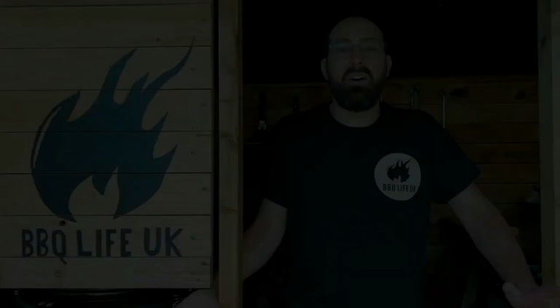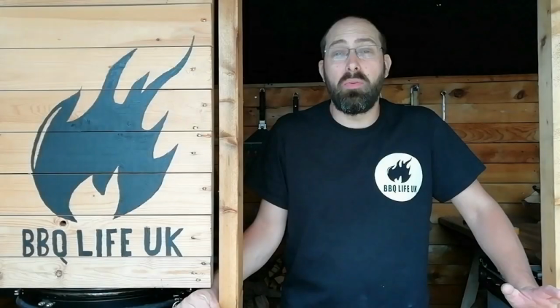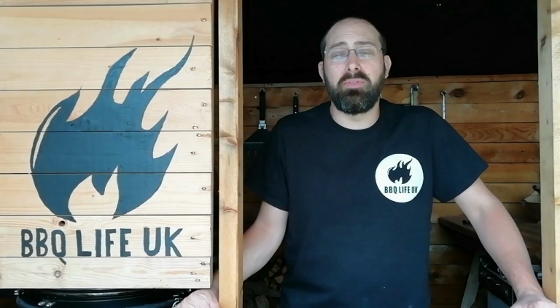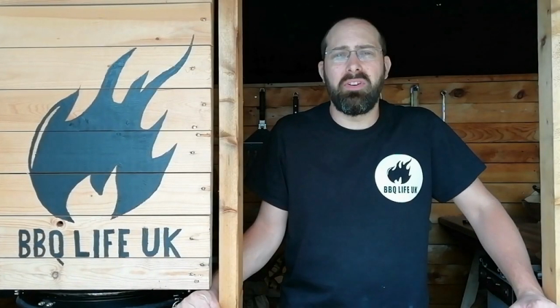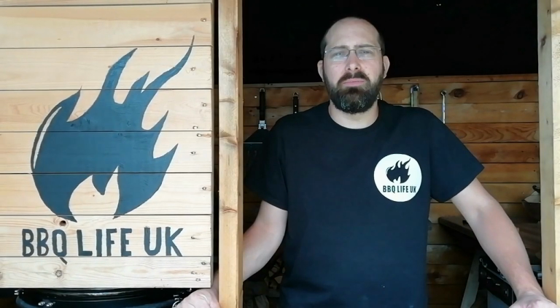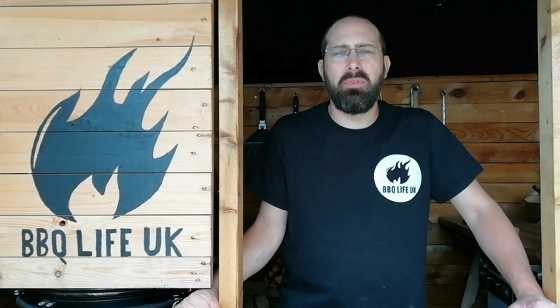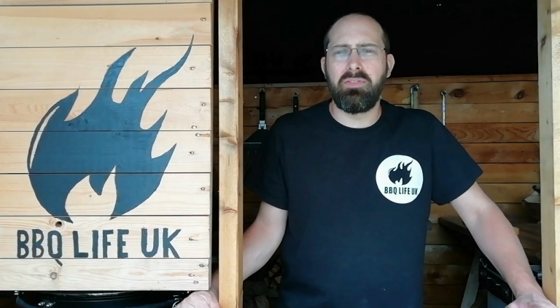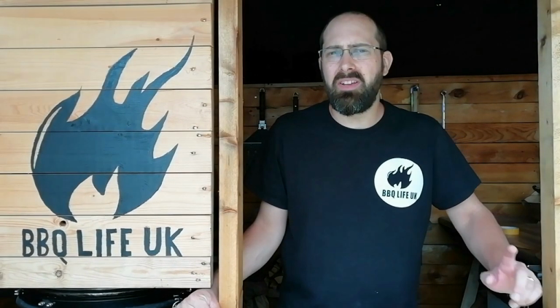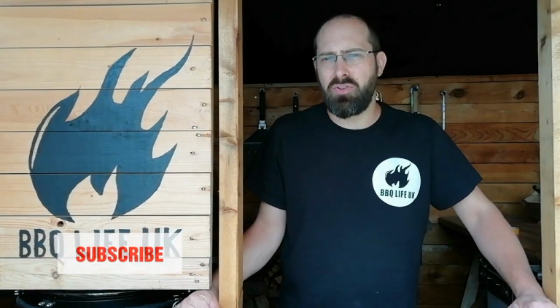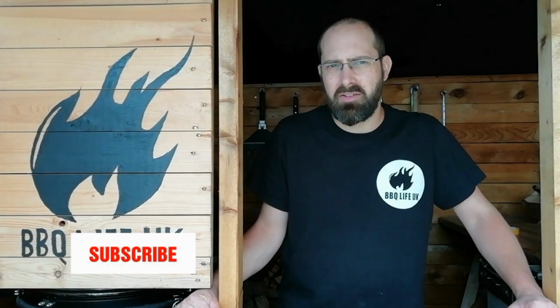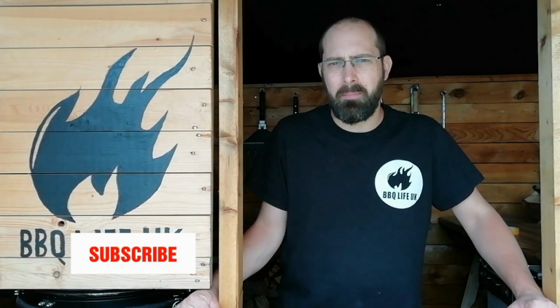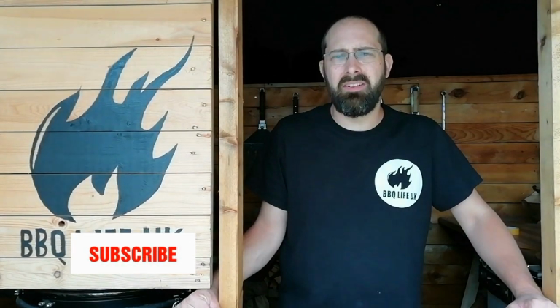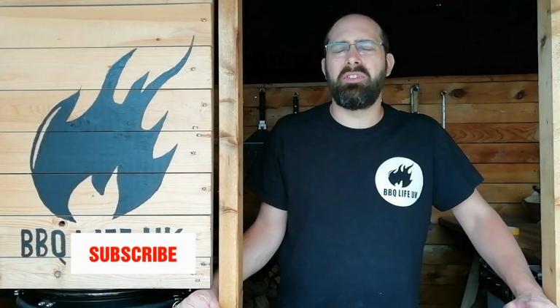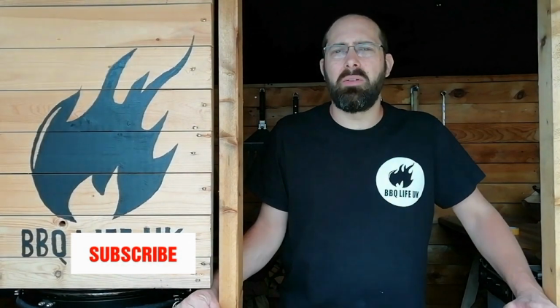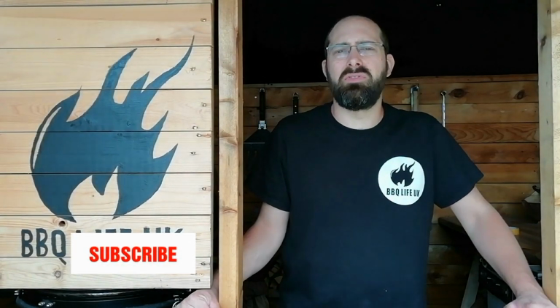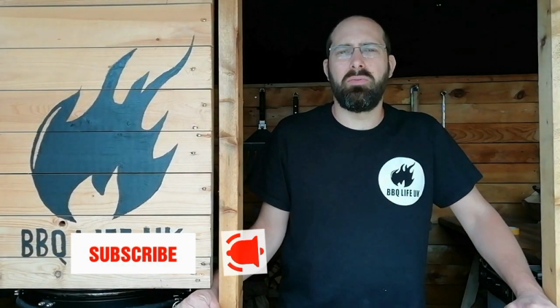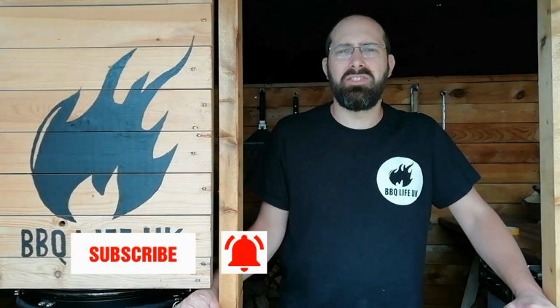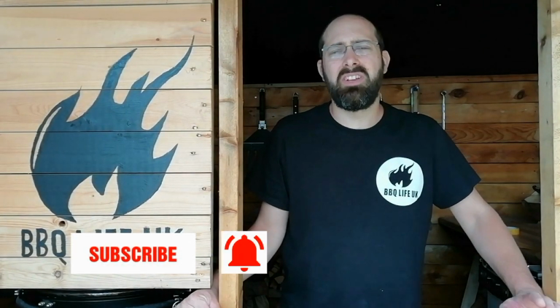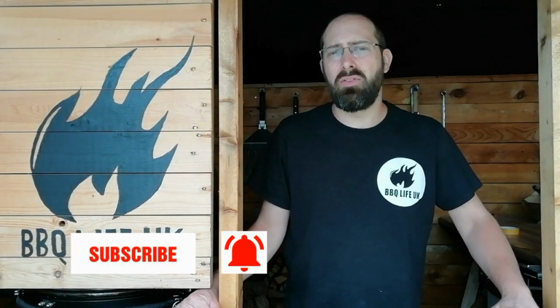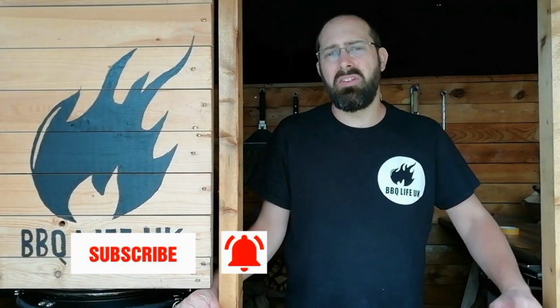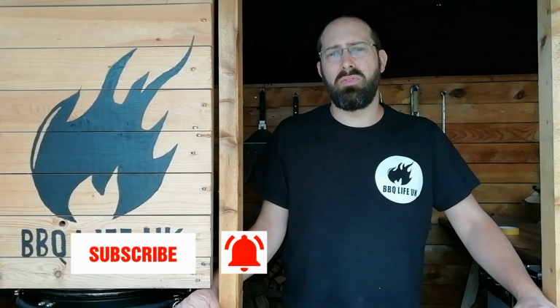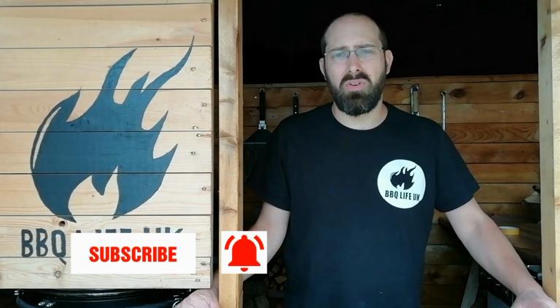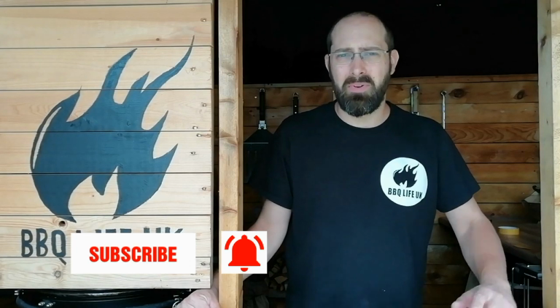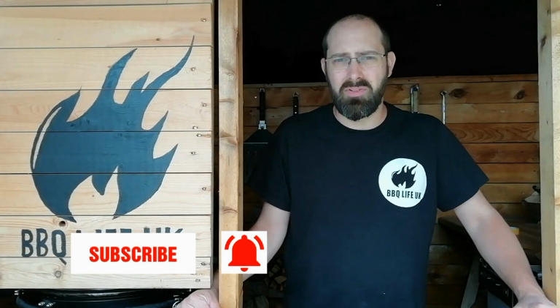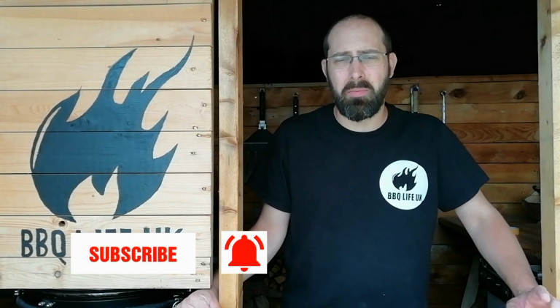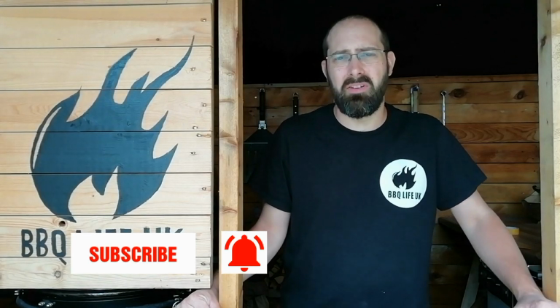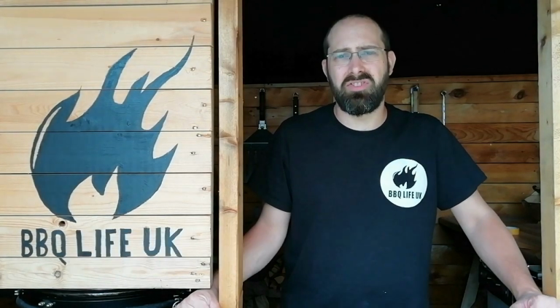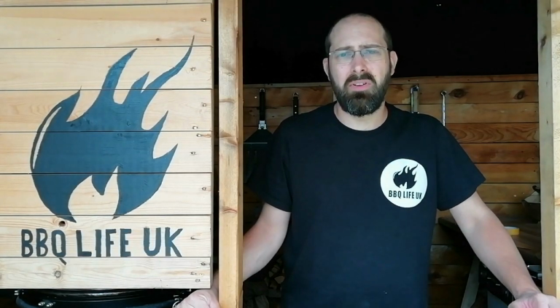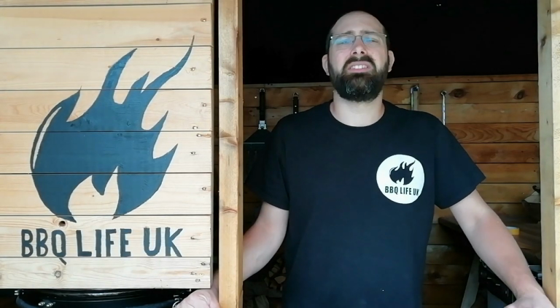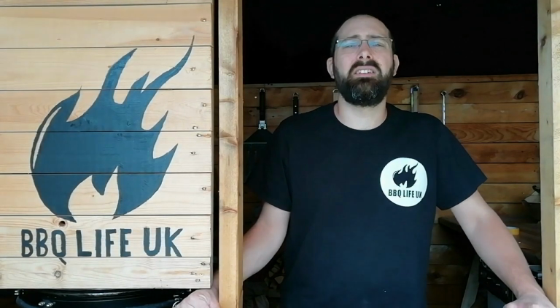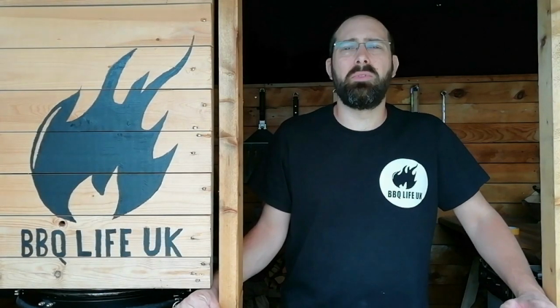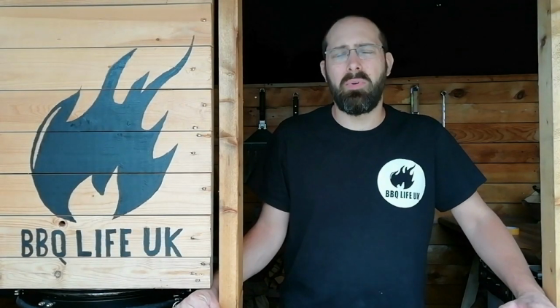Hi, welcome to BBQ Life UK. My name is Tom. If you're new here, make sure you hit that subscribe button and ring the bell to receive notifications. If you're not new here and you're still not subscribed, please do subscribe — it means a lot to the channel.